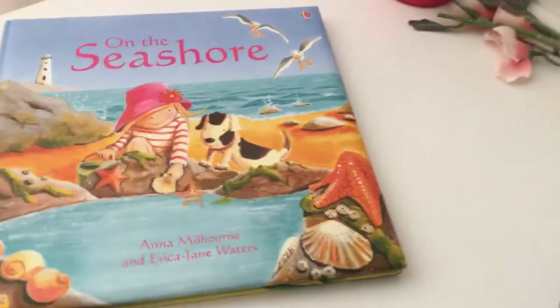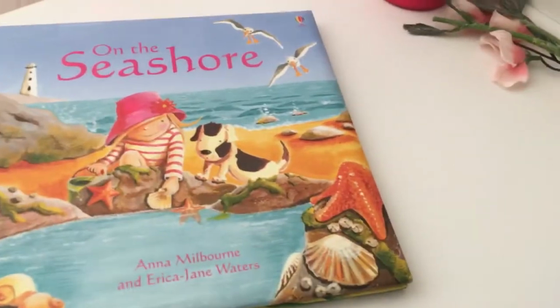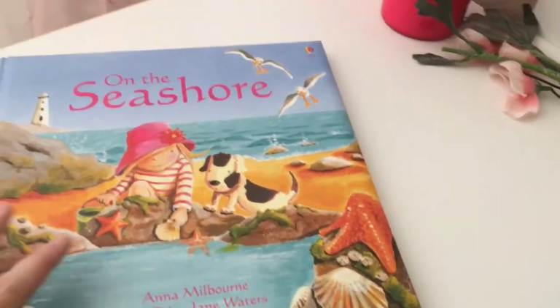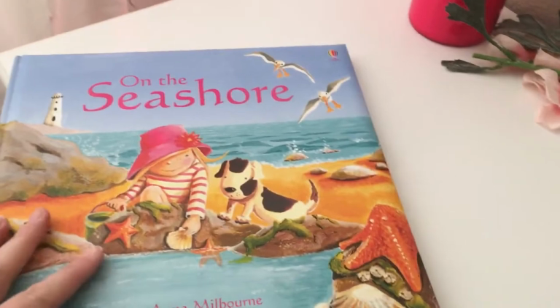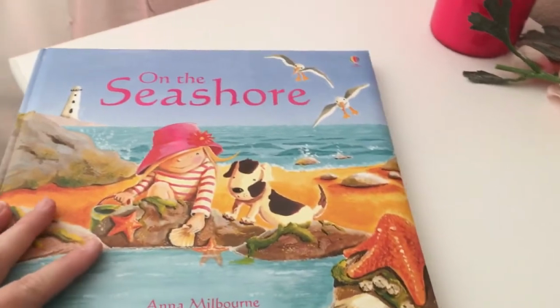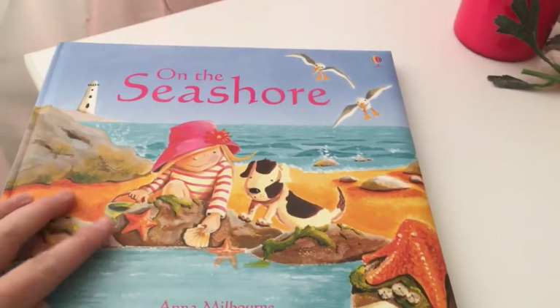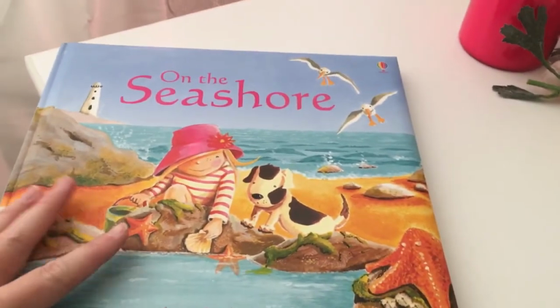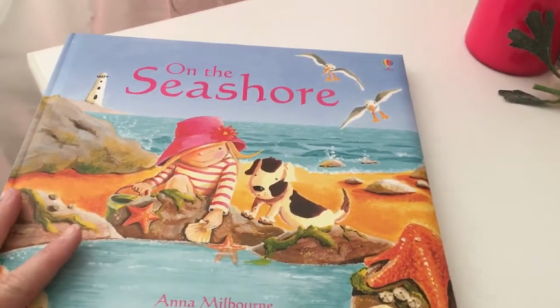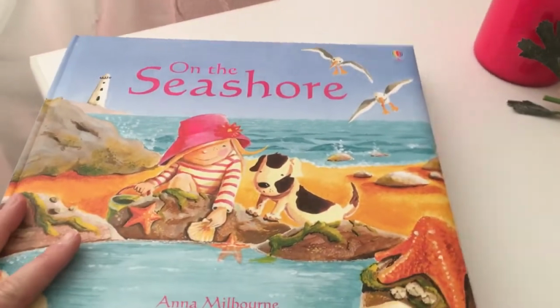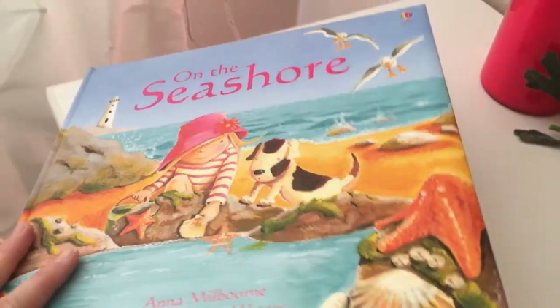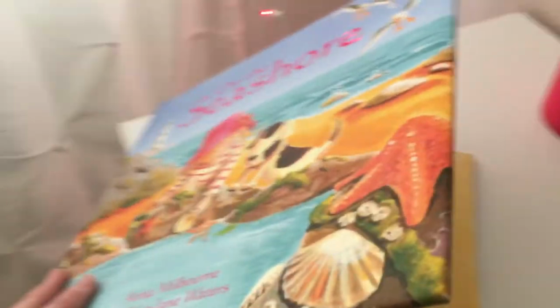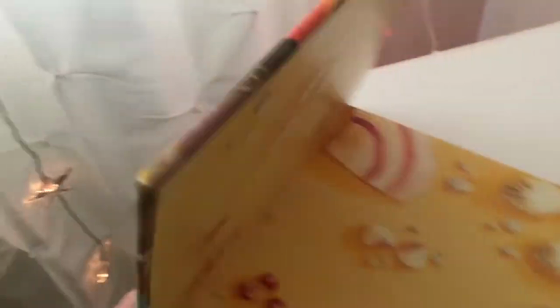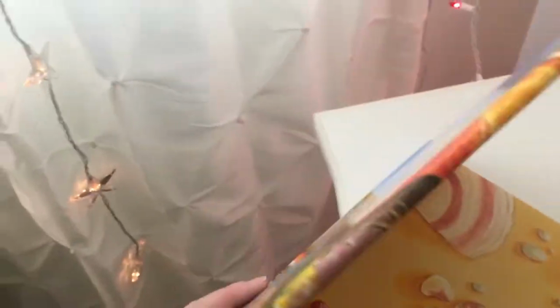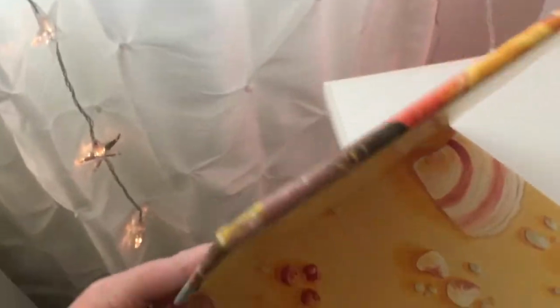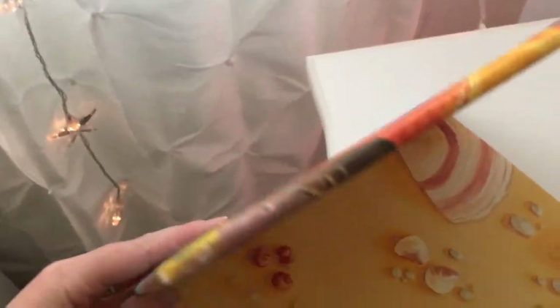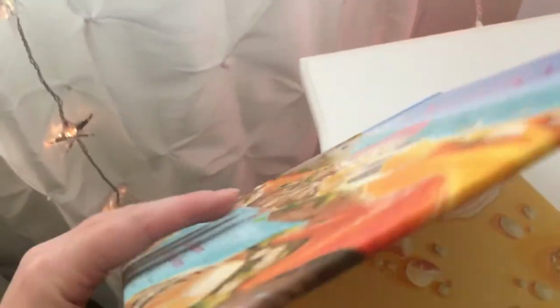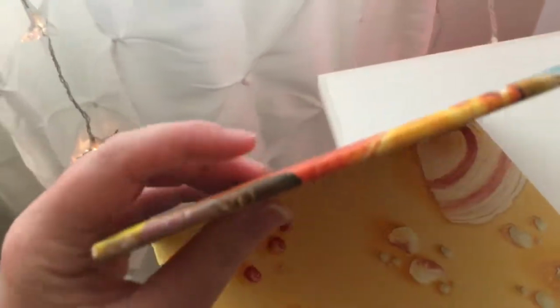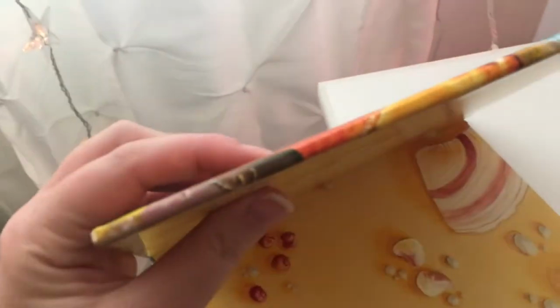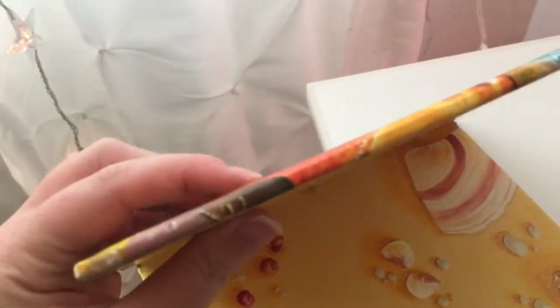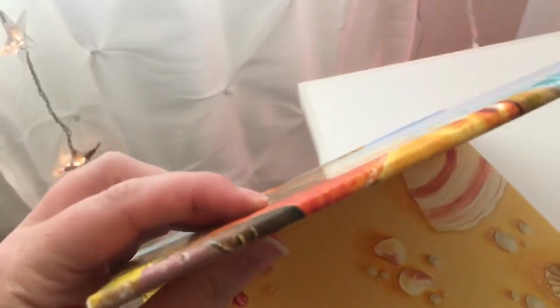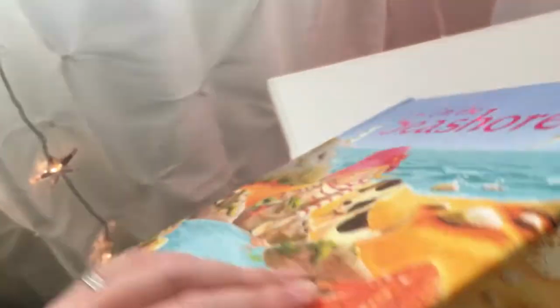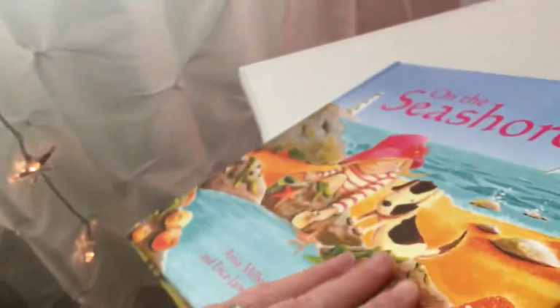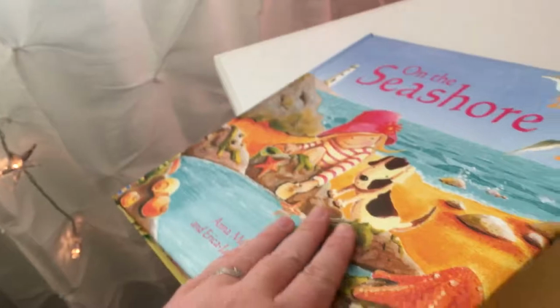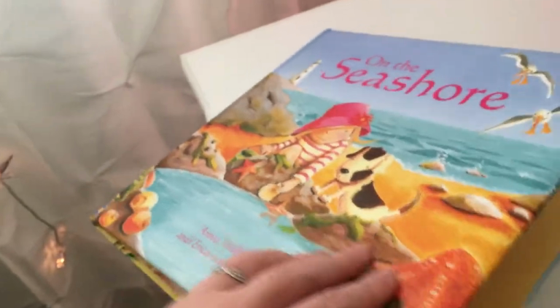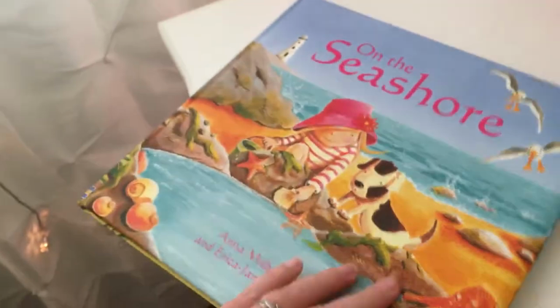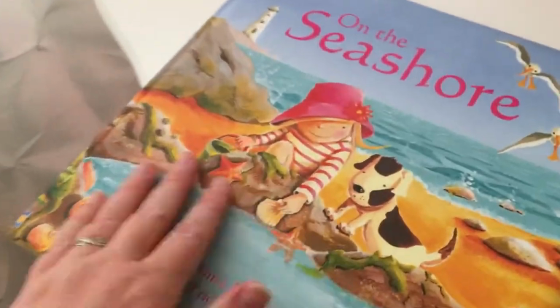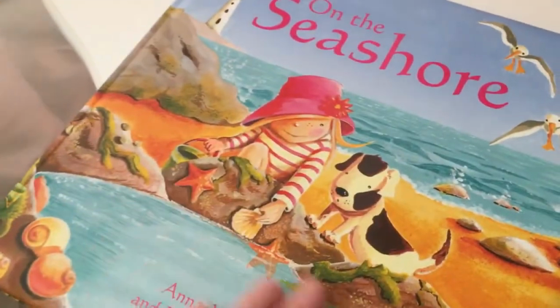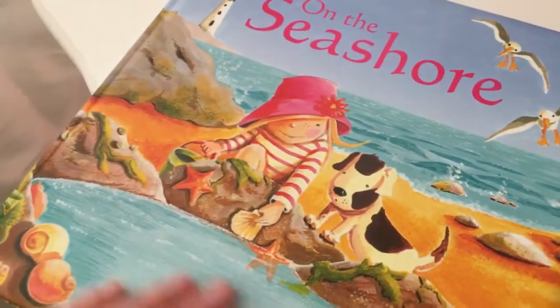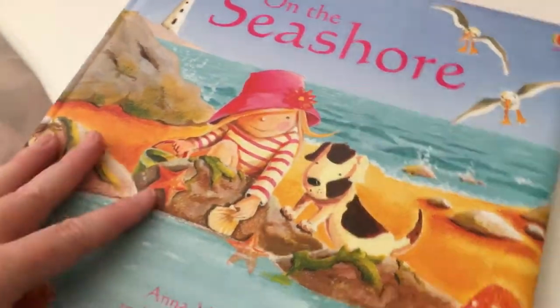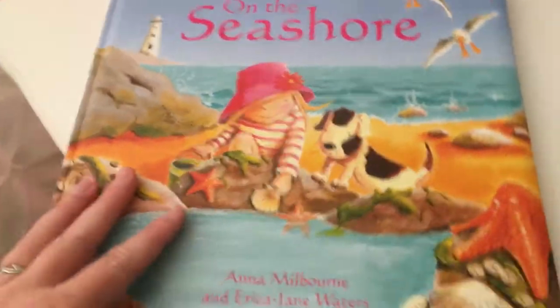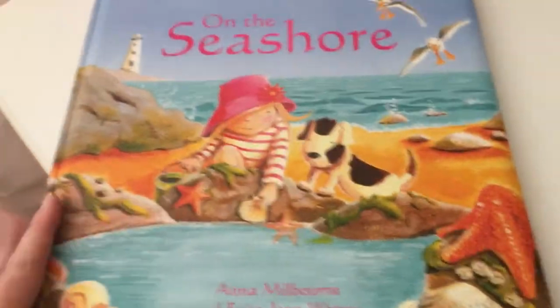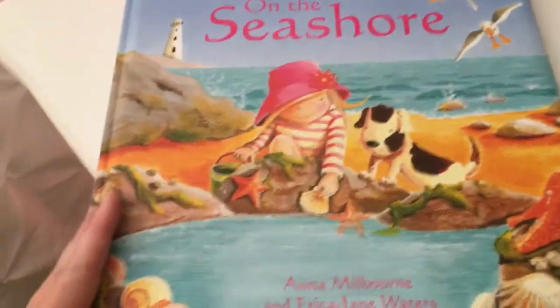It is the picture book with the padded soft cover. It's really cozy to hold in your hands.